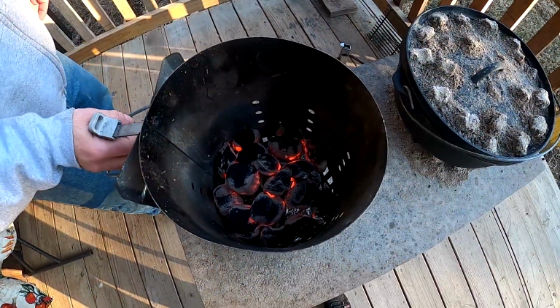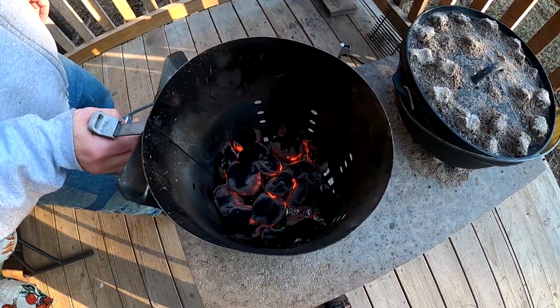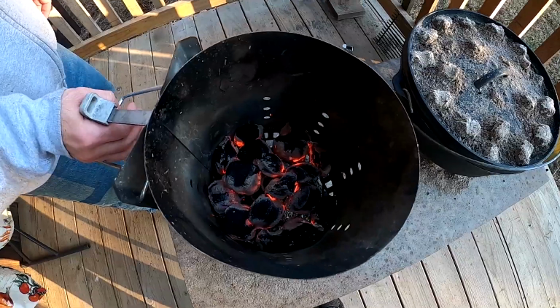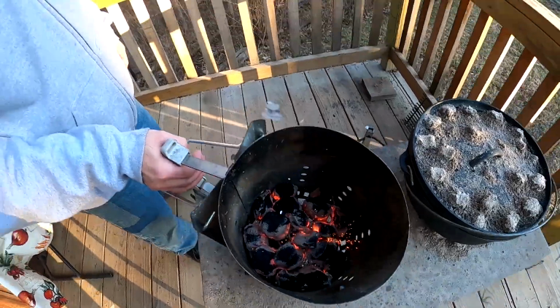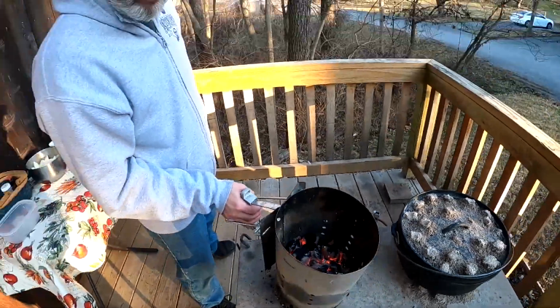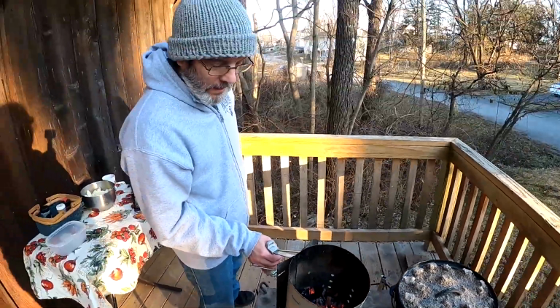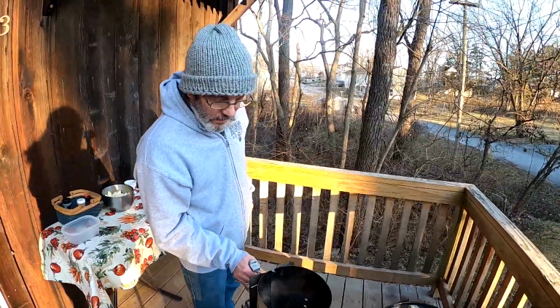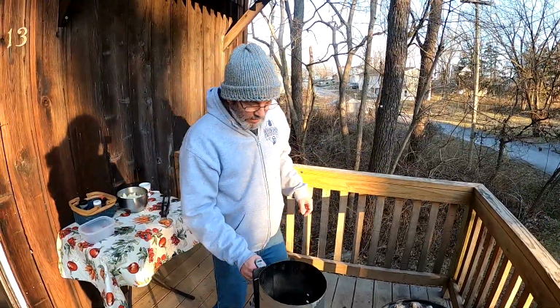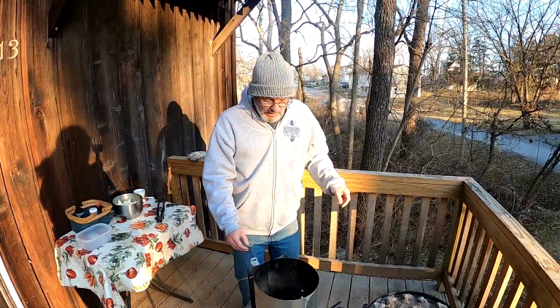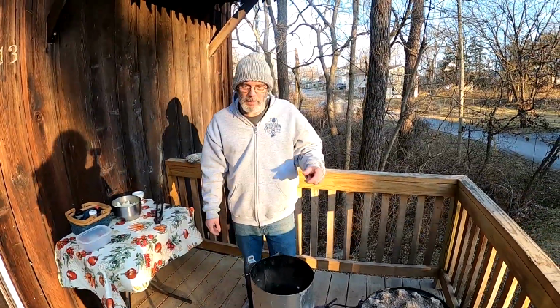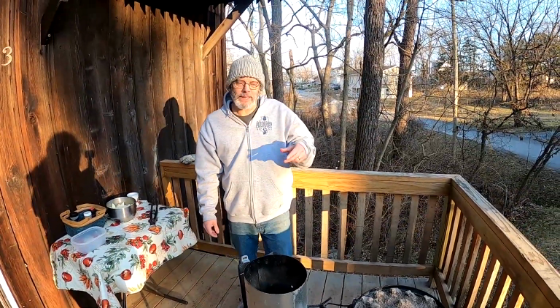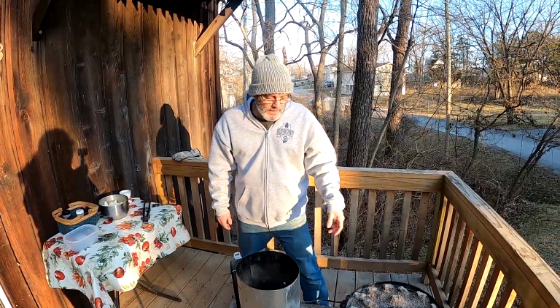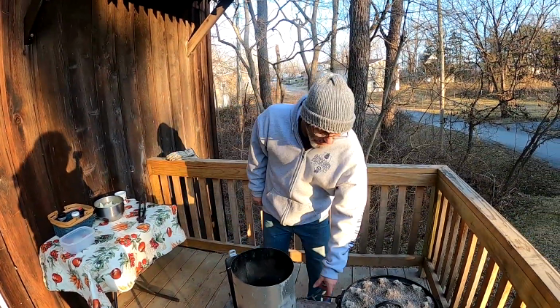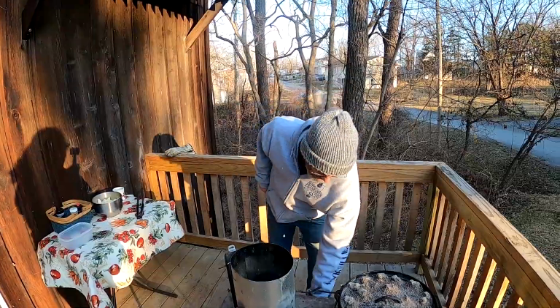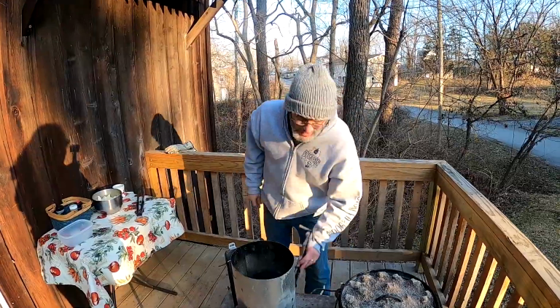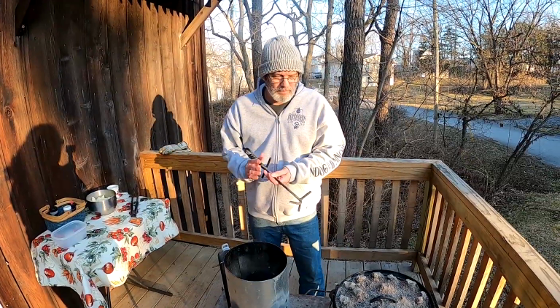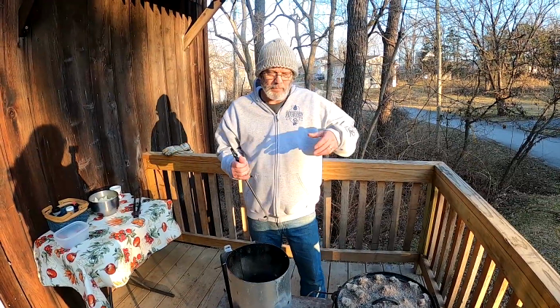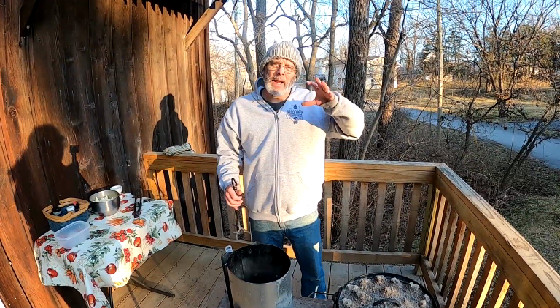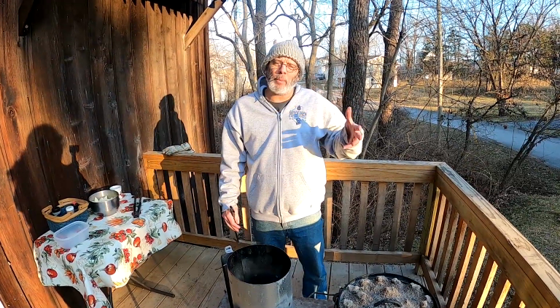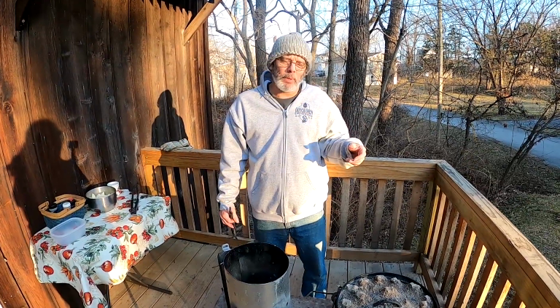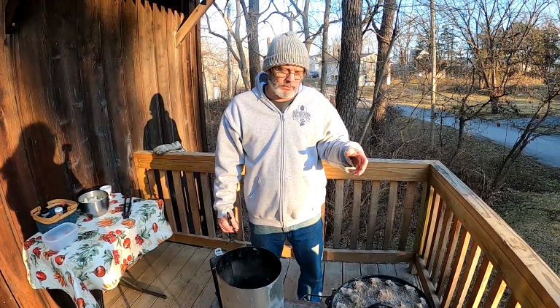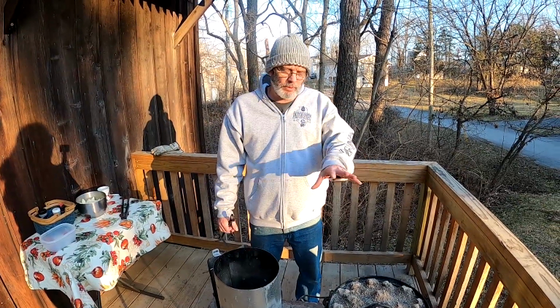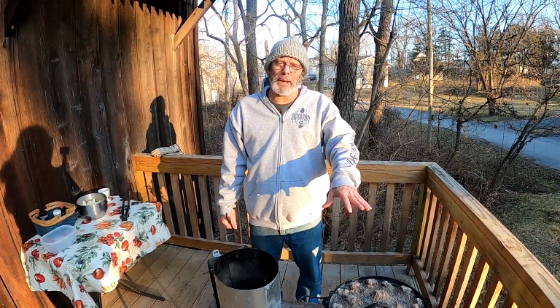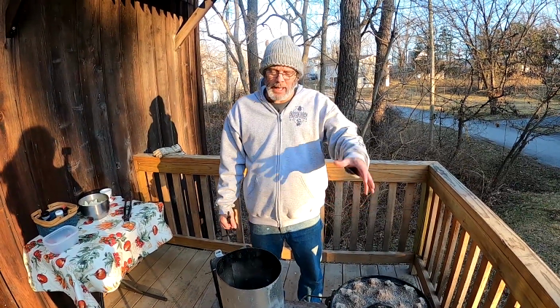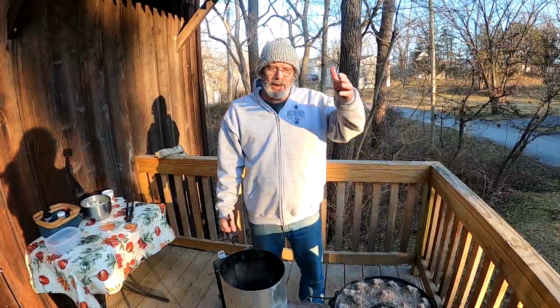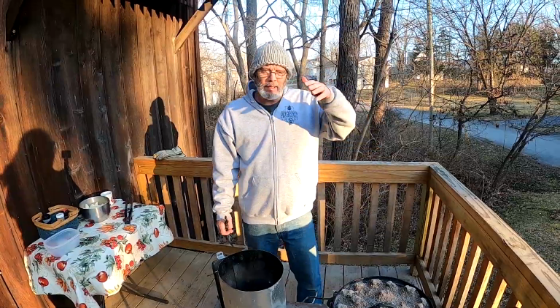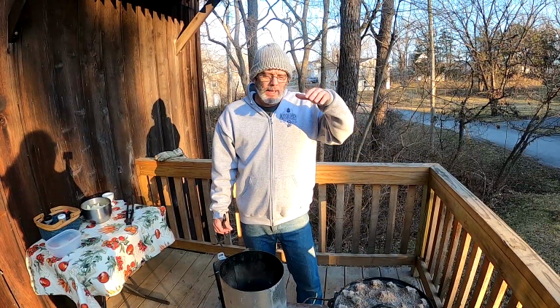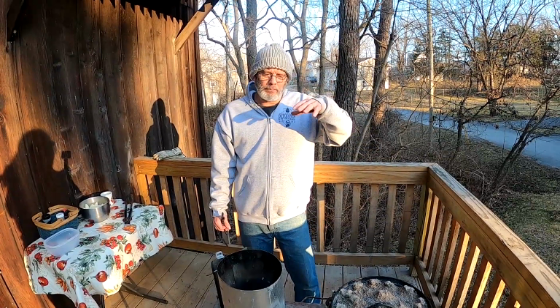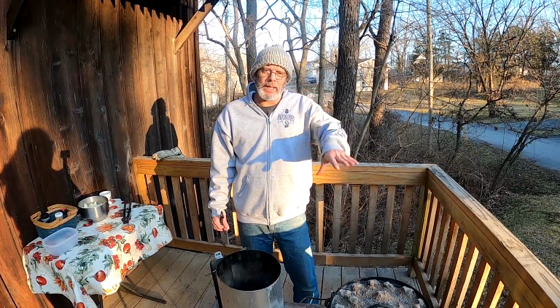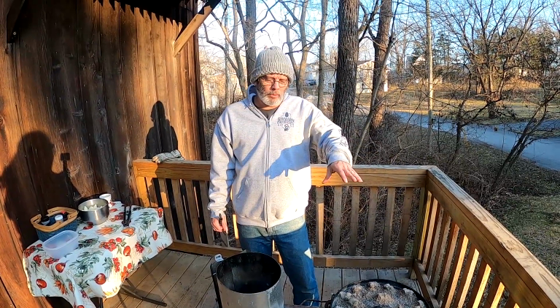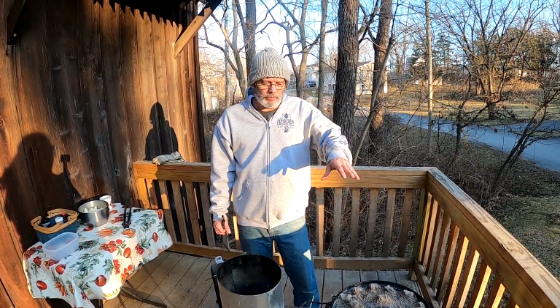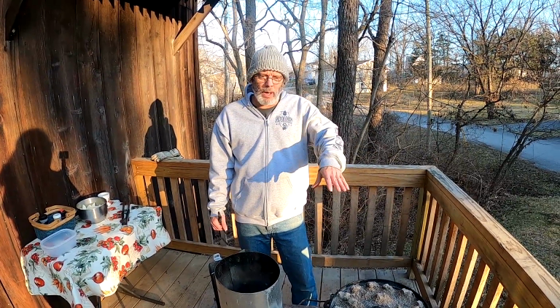We've started some more charcoal and it's just about ready. I did about sixteen pieces — about half of what we'd normally do to start baking. That'll keep the heat going for a good while. It's been about an hour since we started the last batch.